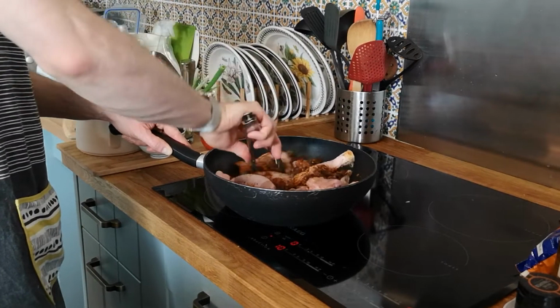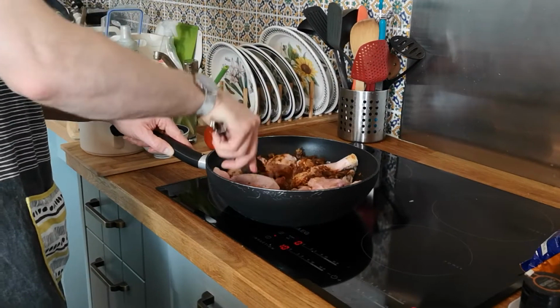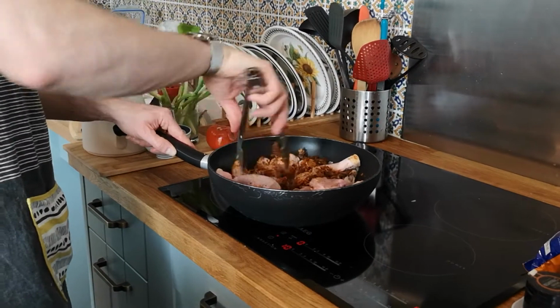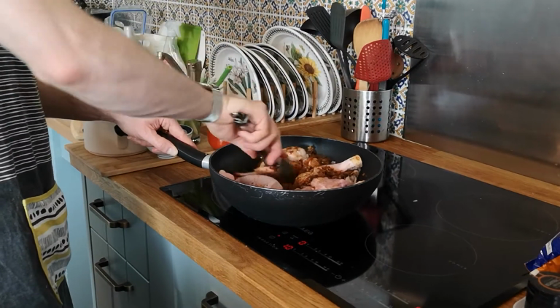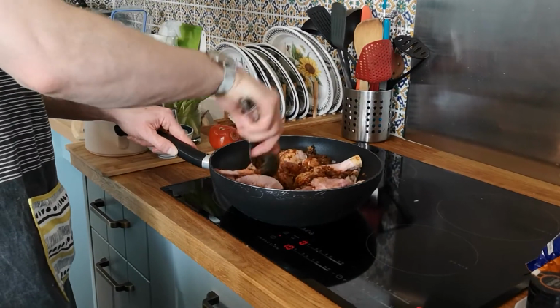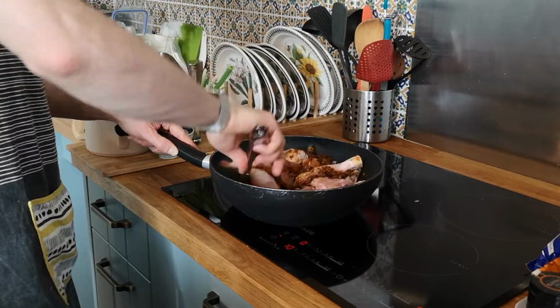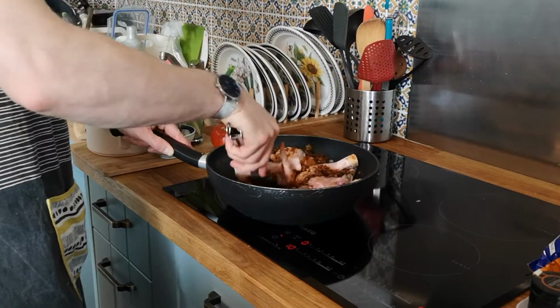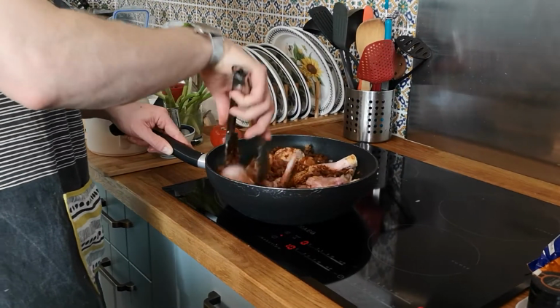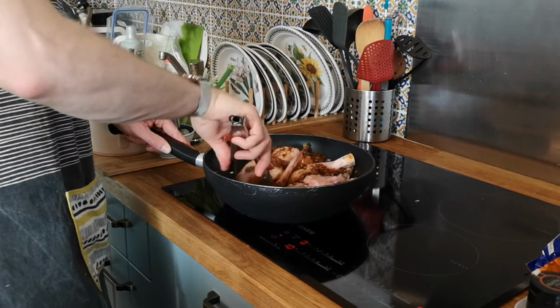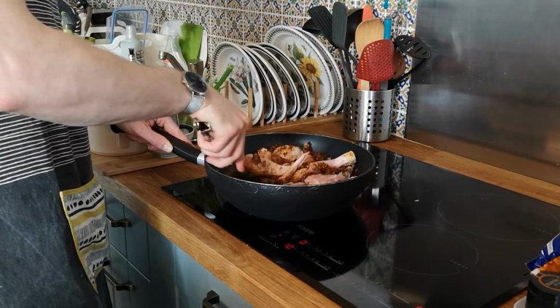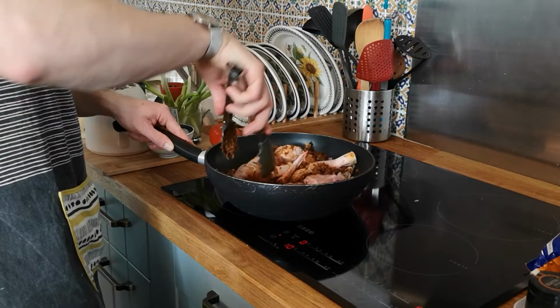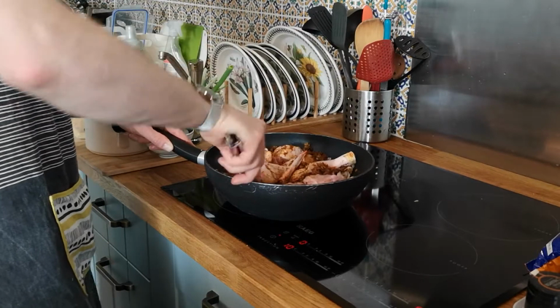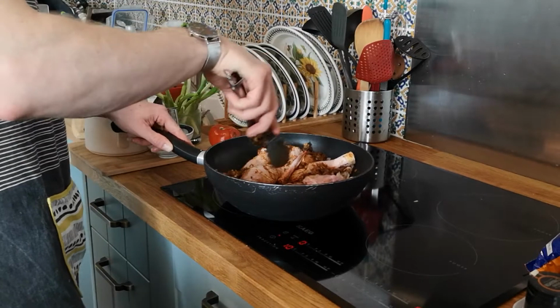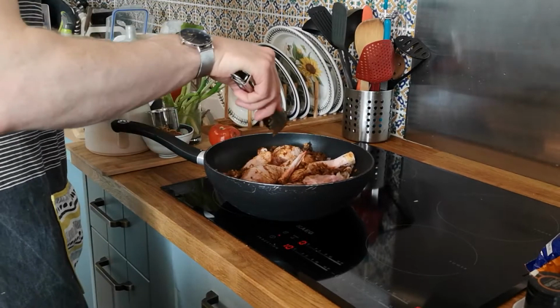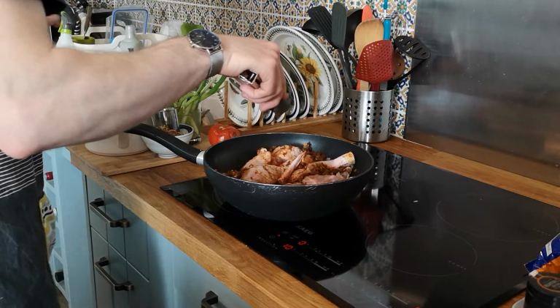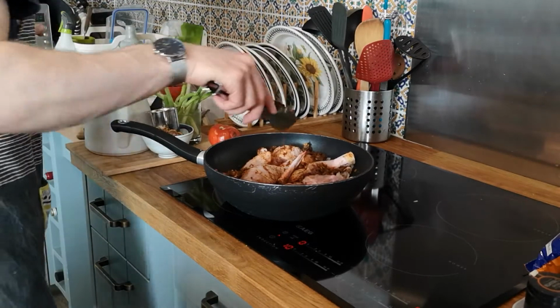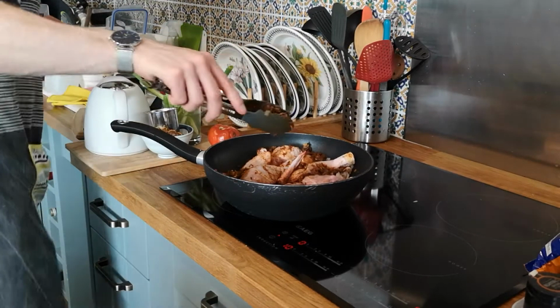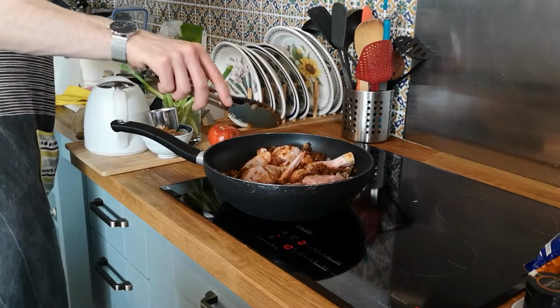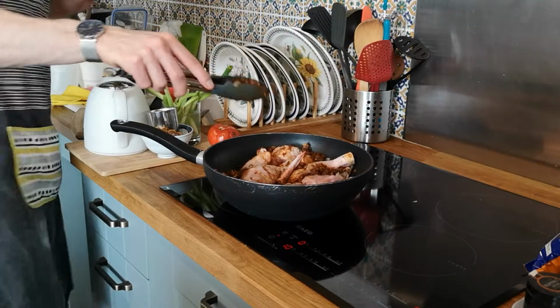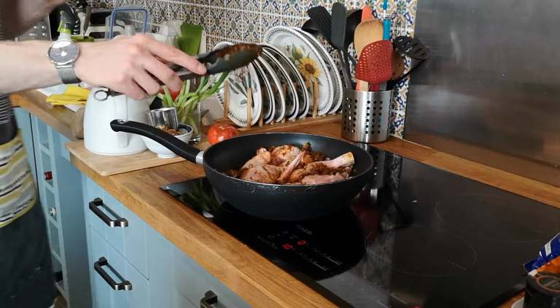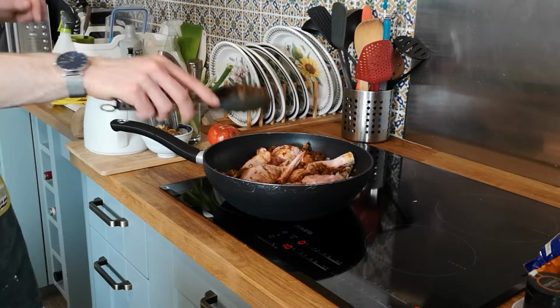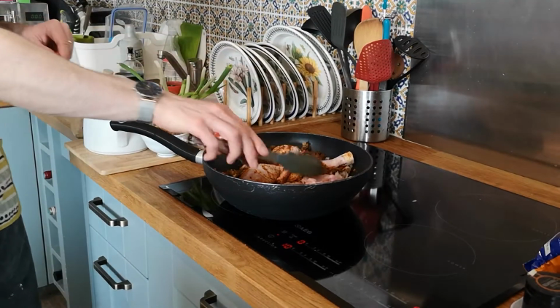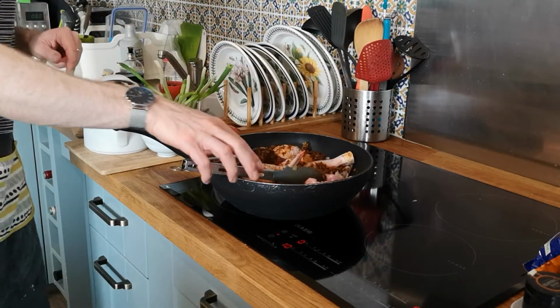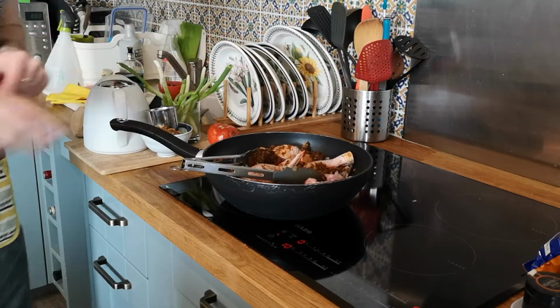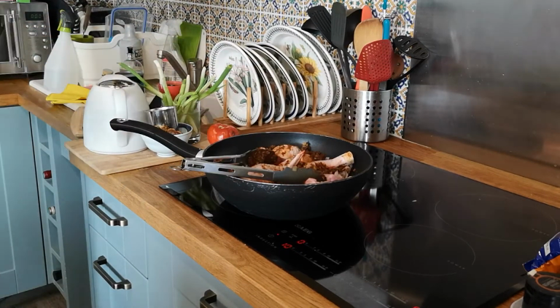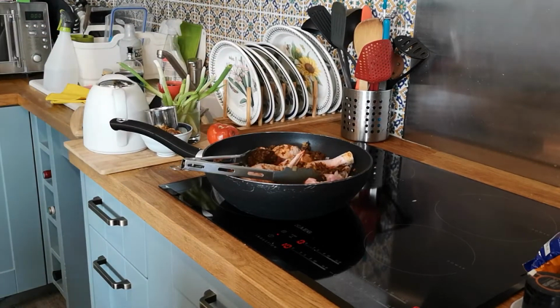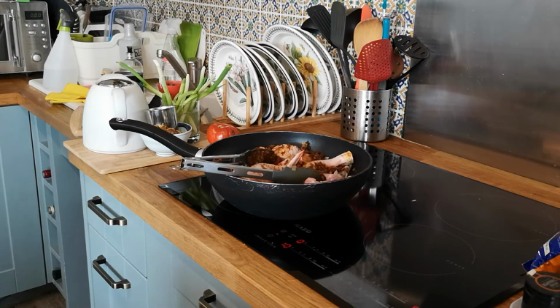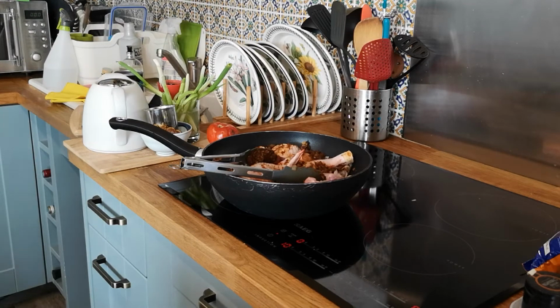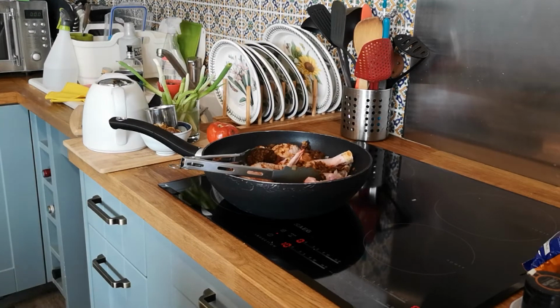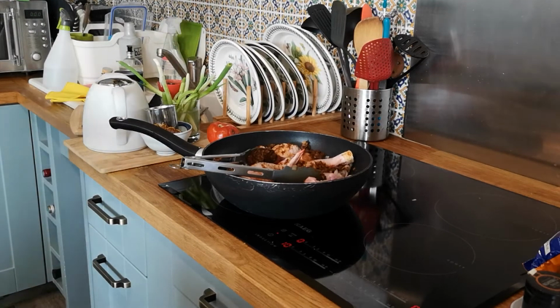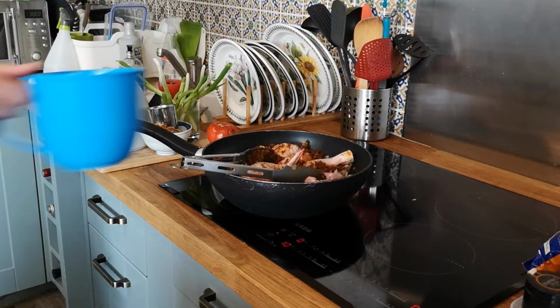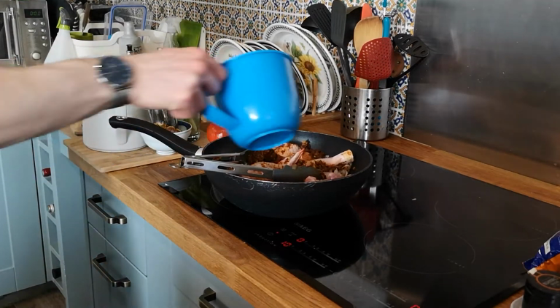You might want to add the Cameron juice in, just so it doesn't burn.